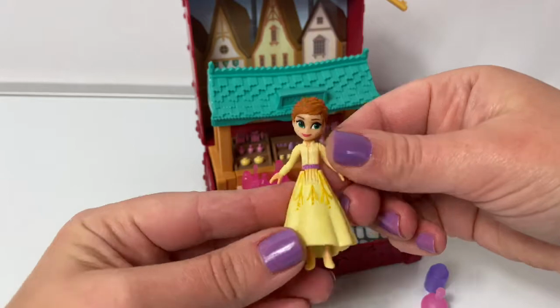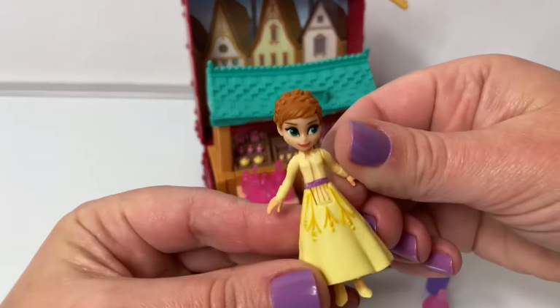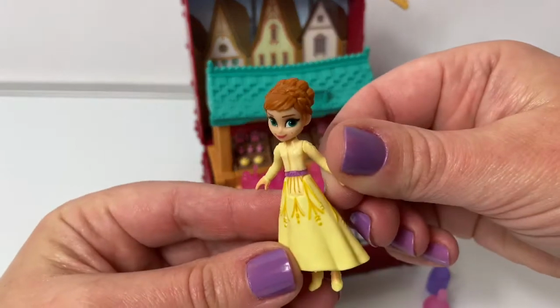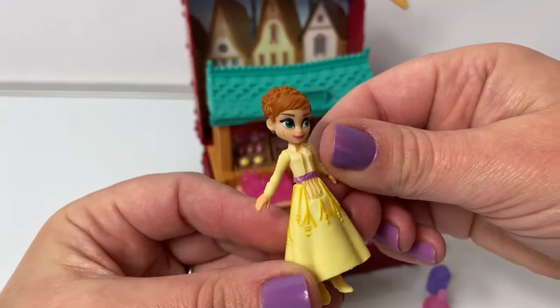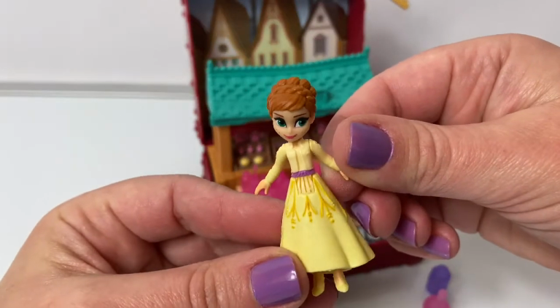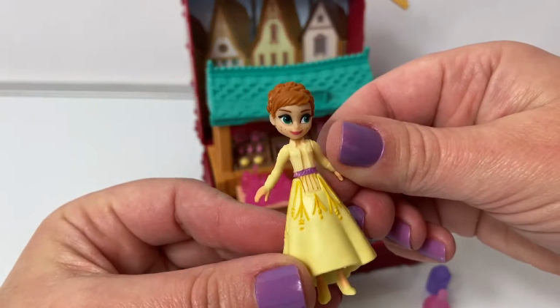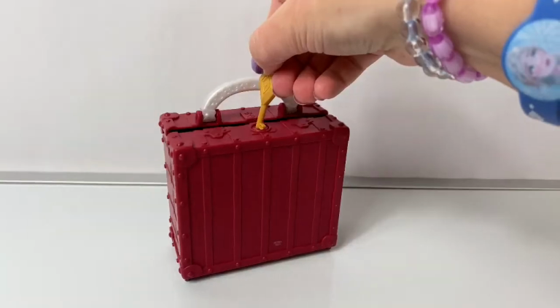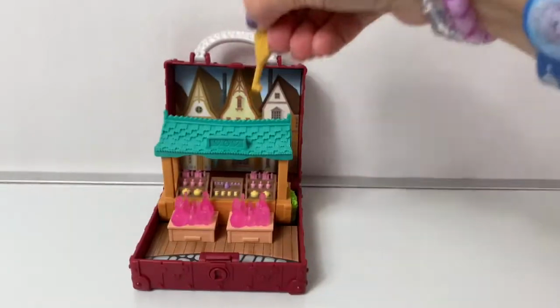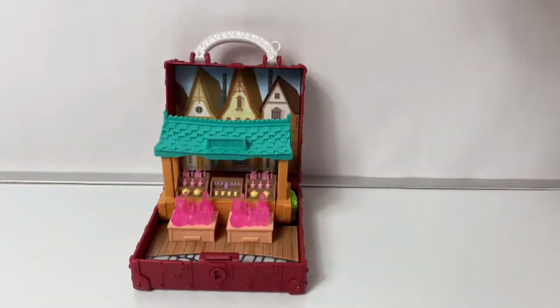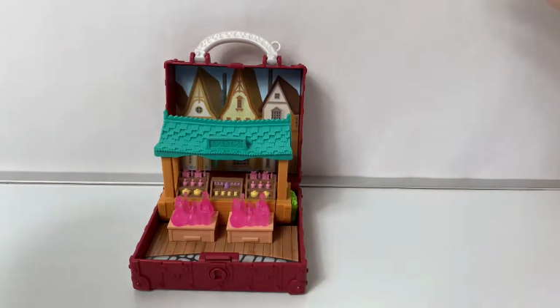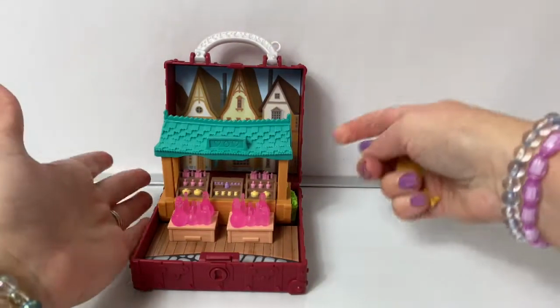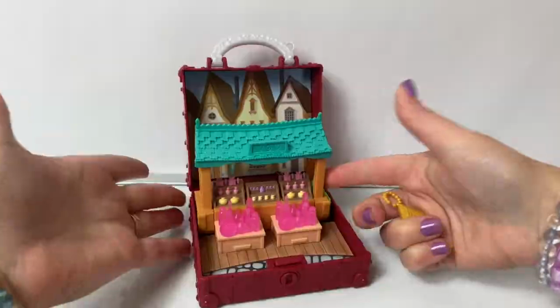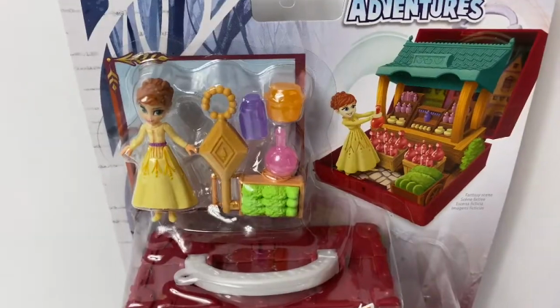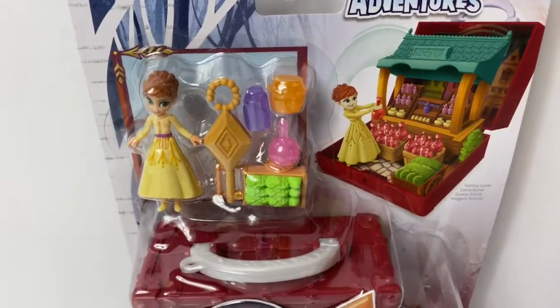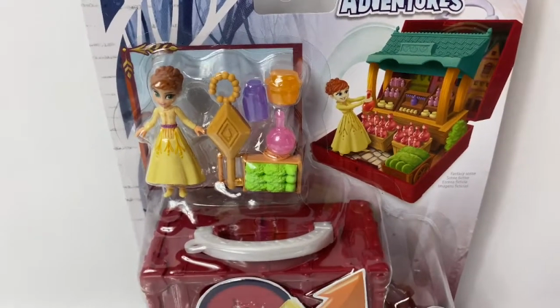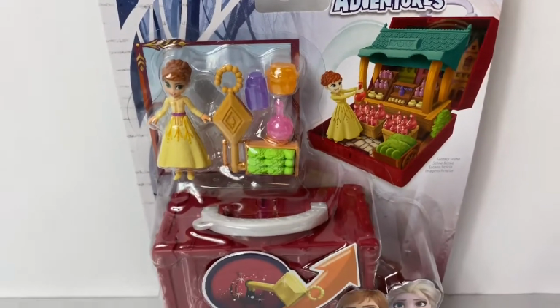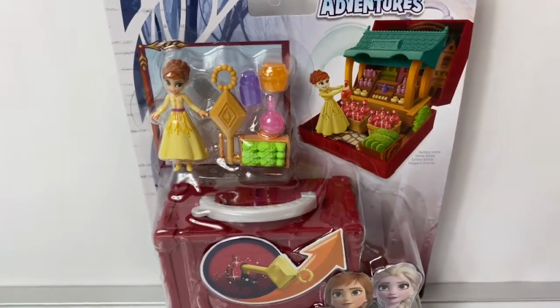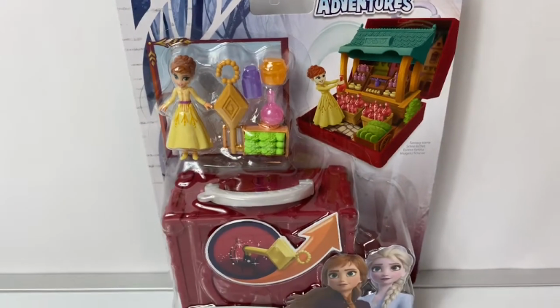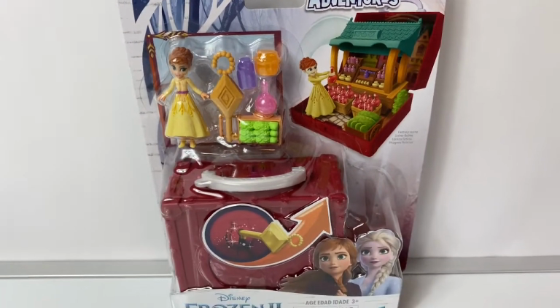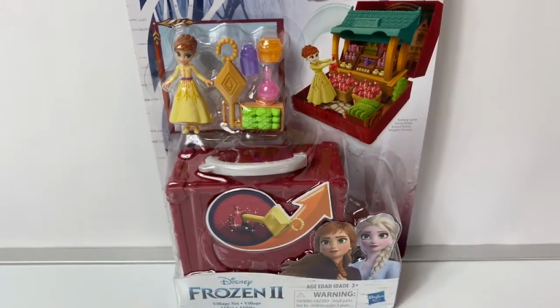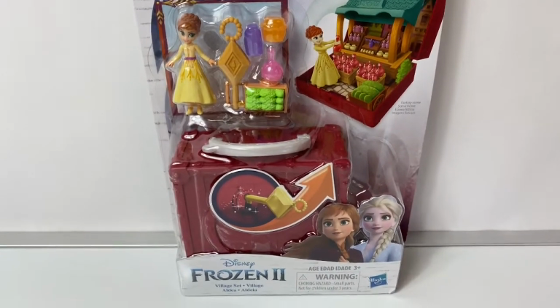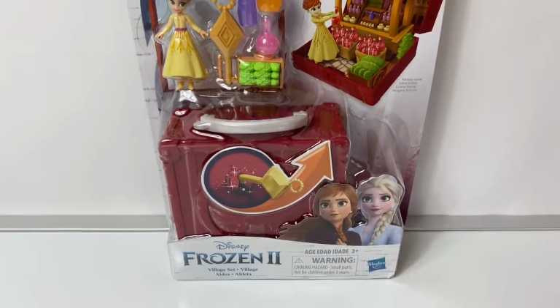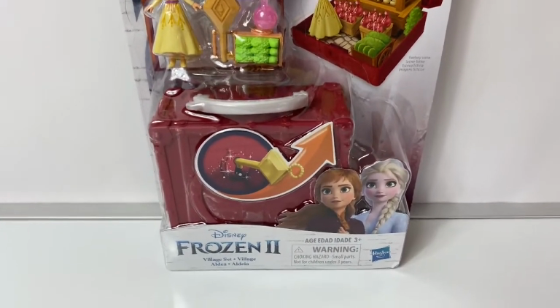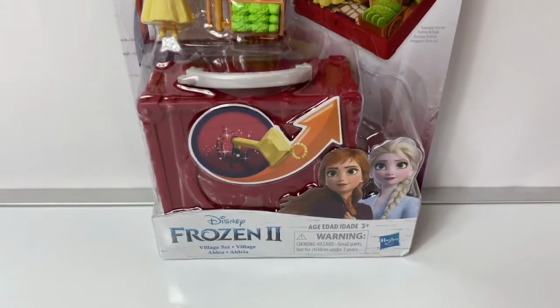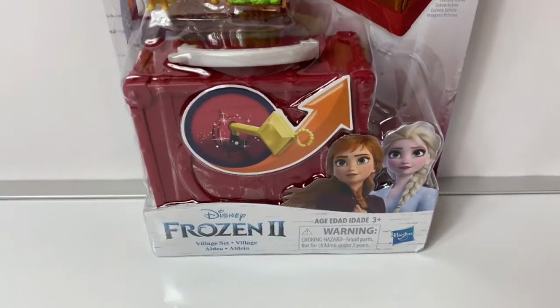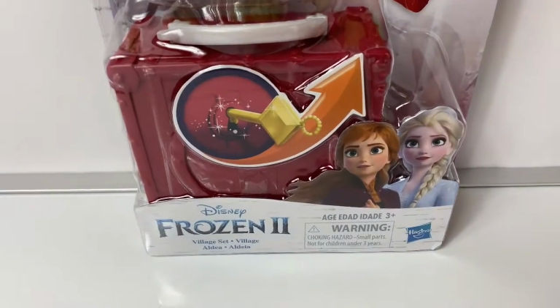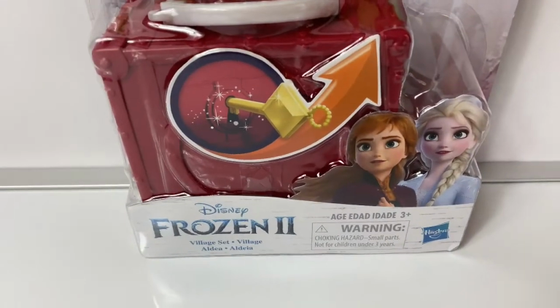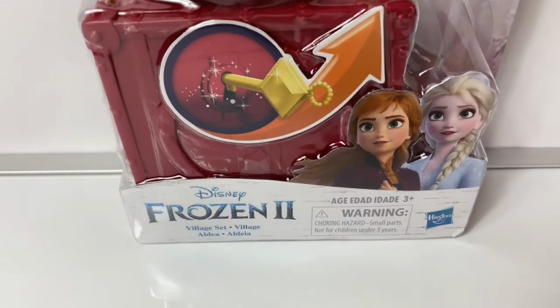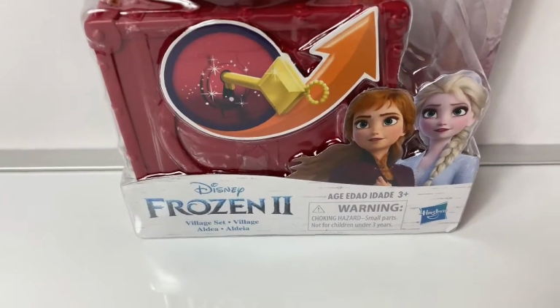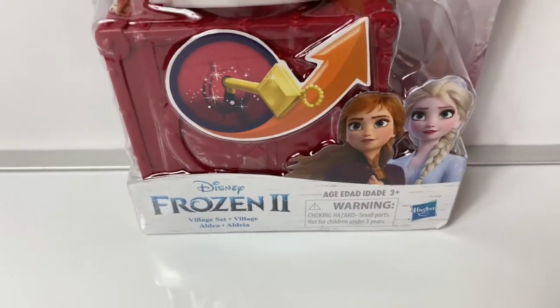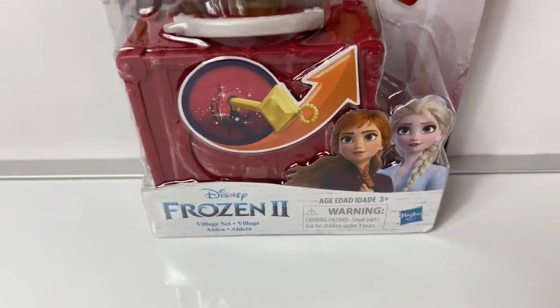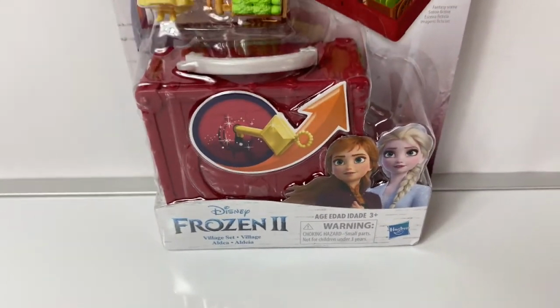Hello, friends! Hola, amigos! And welcome to Fun Toys Mundo. Today, let's open this new Disney Frozen 2 Village set.